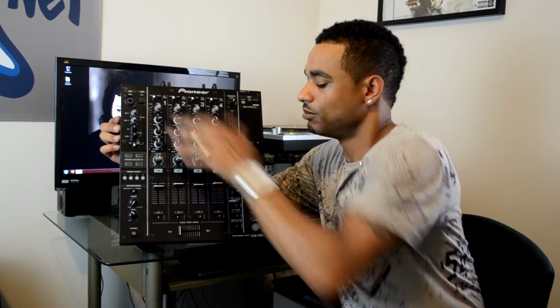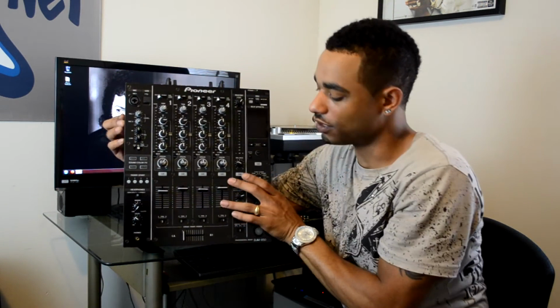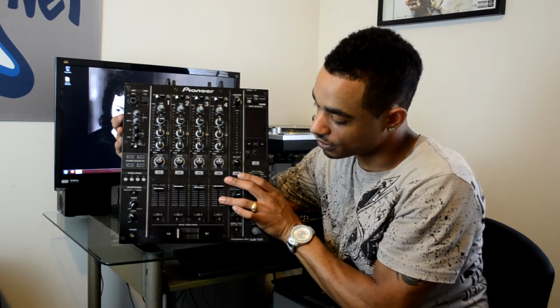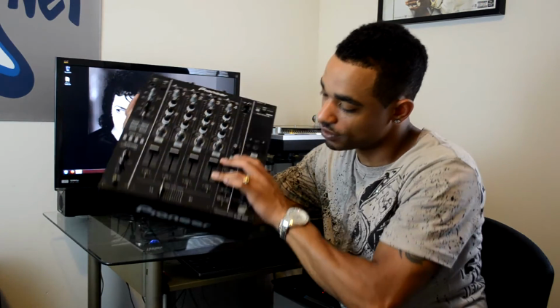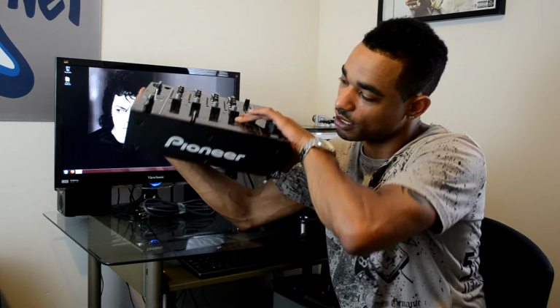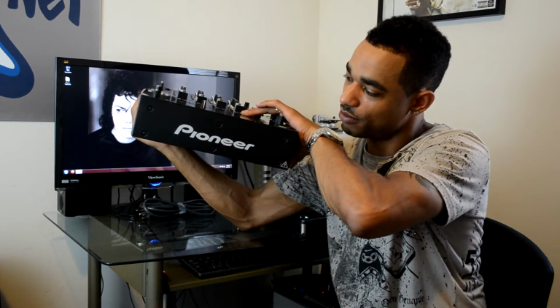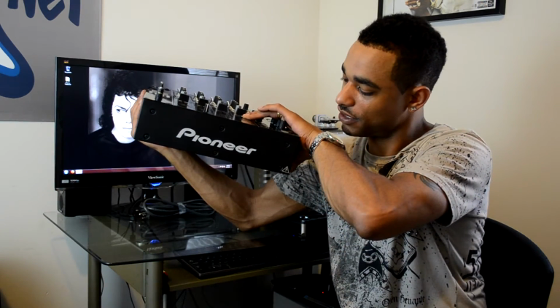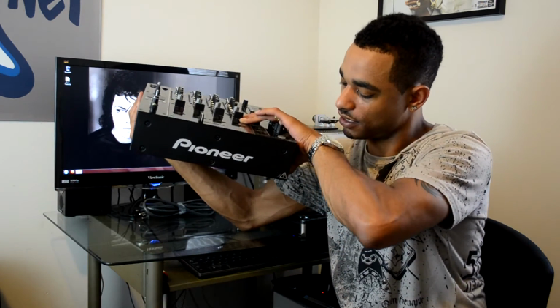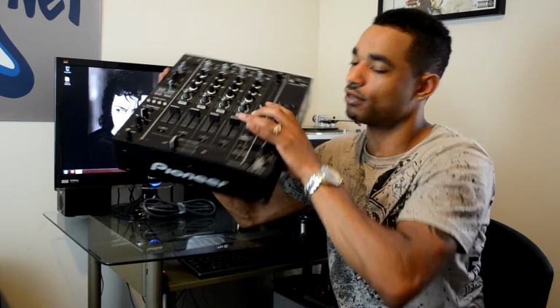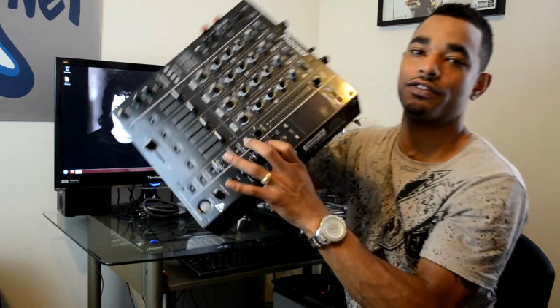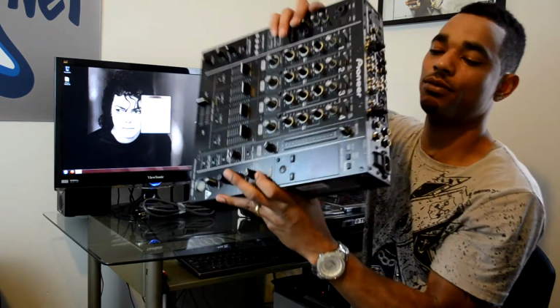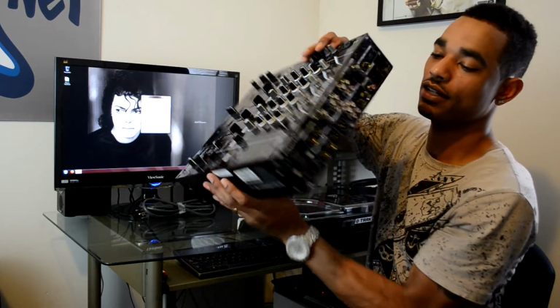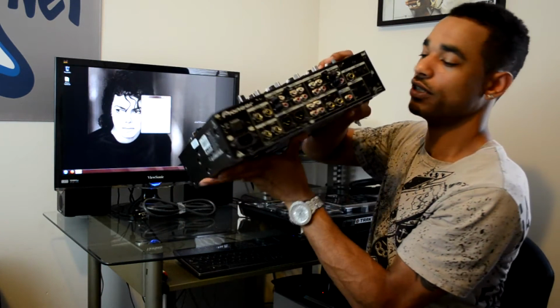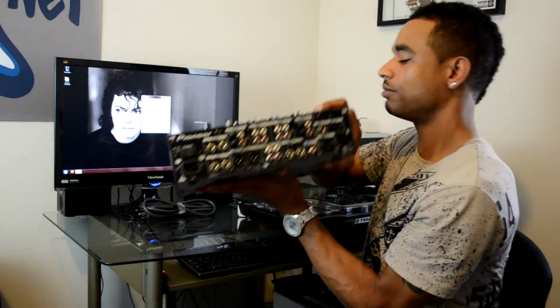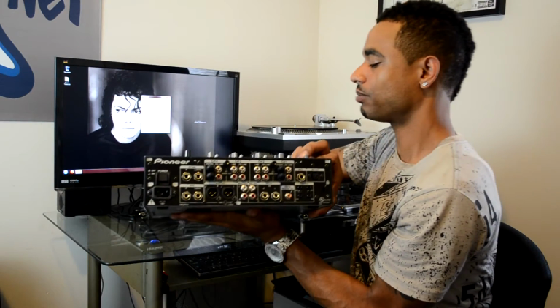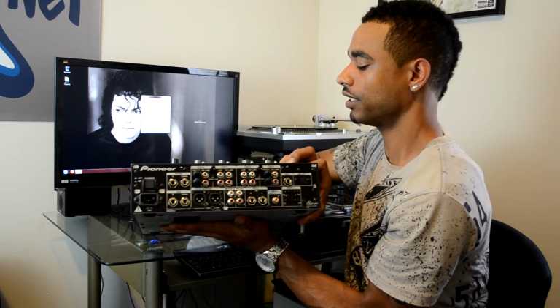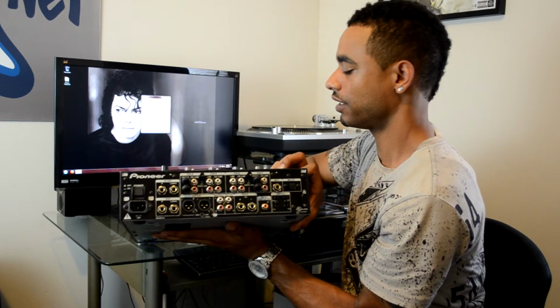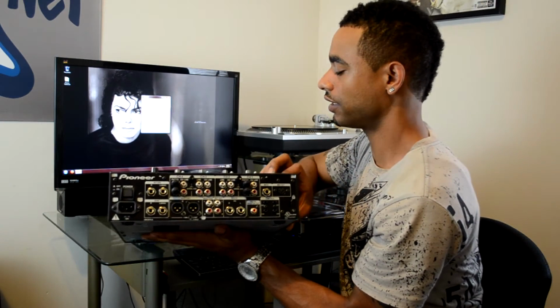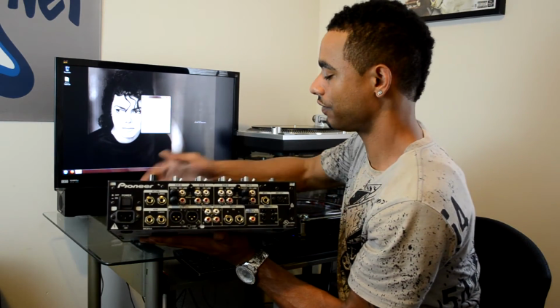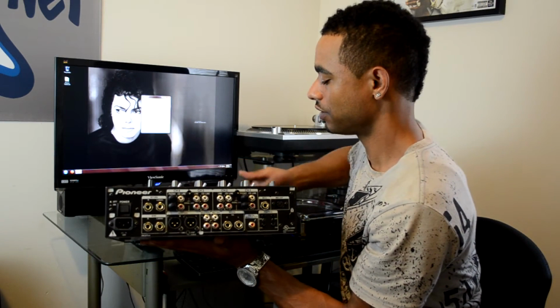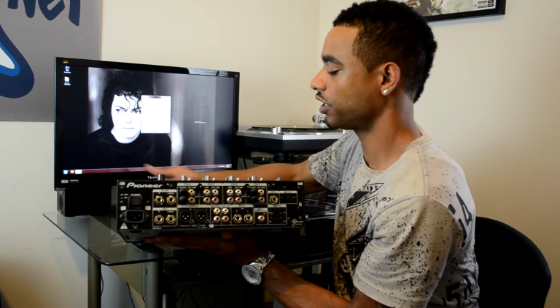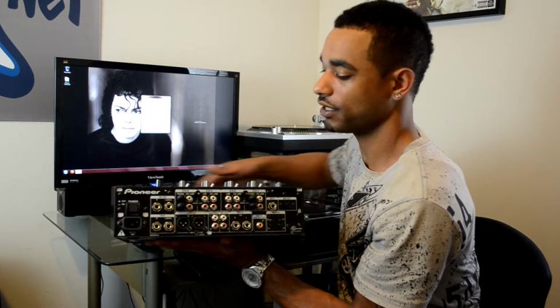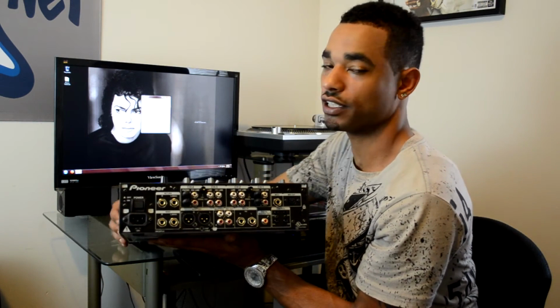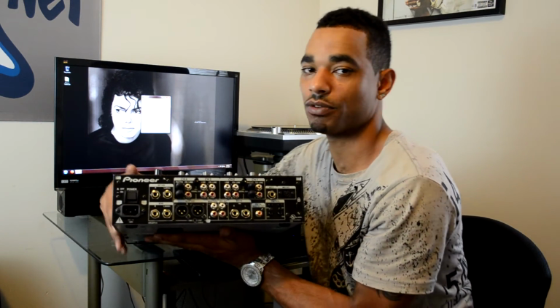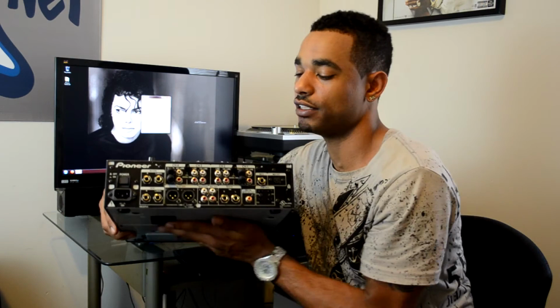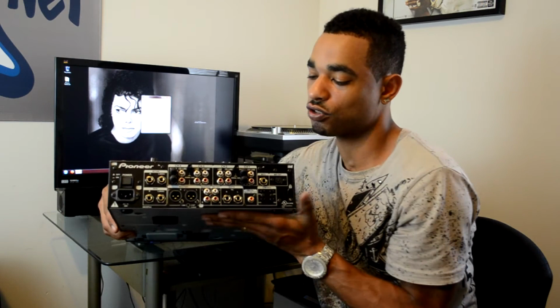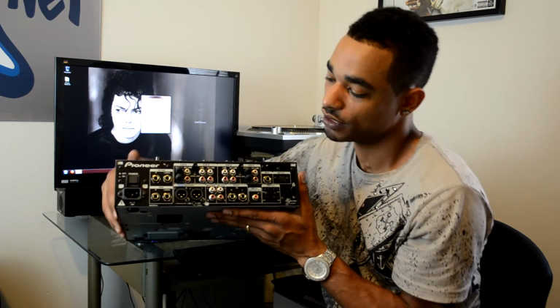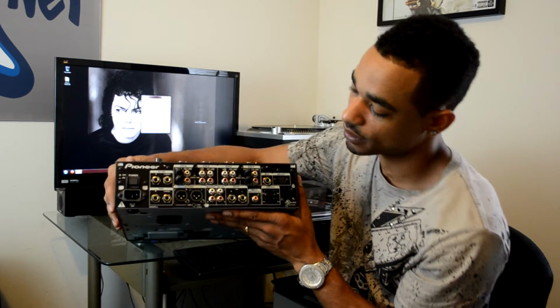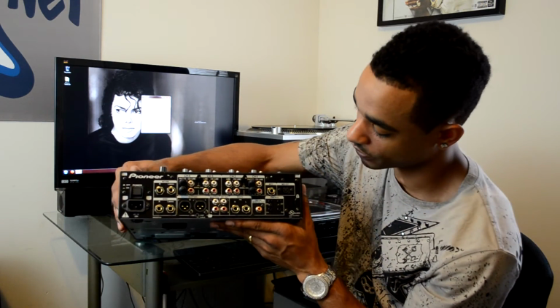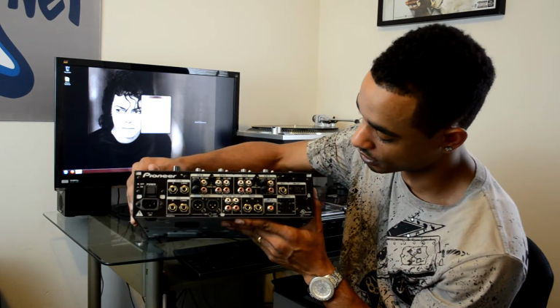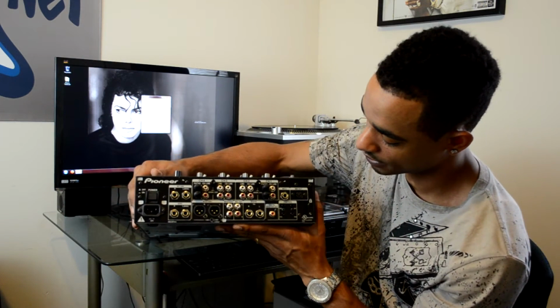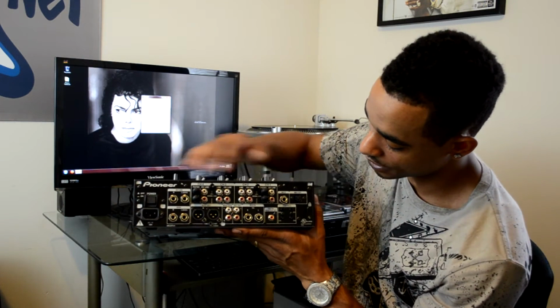Moving along — there's nothing on the front. It's a club-style mixer, so there's nothing to get in the way. That way when club DJs are plugging in and using it, they don't have to change anything on the front and you can keep it right in your travel case.